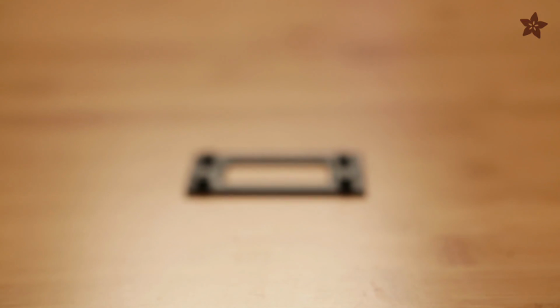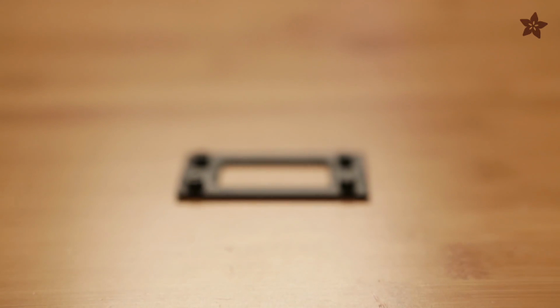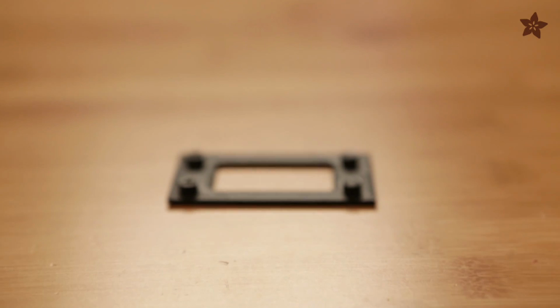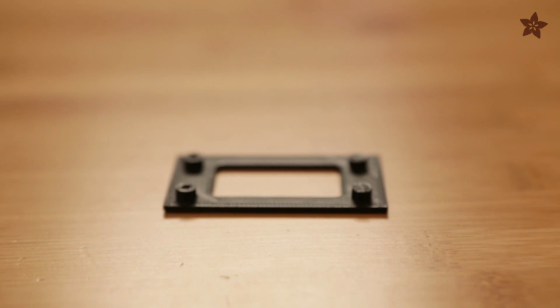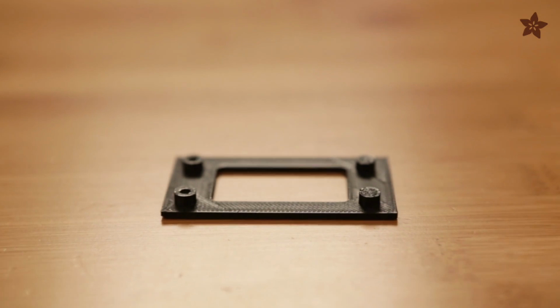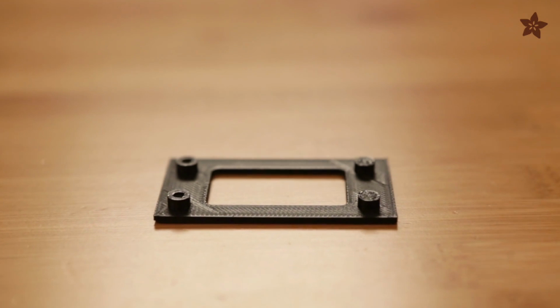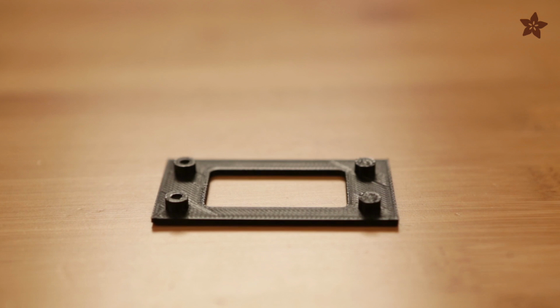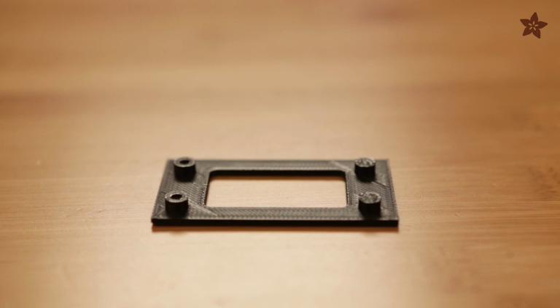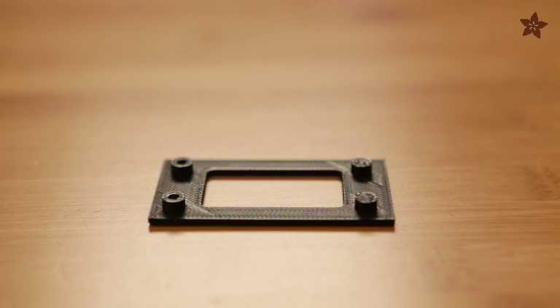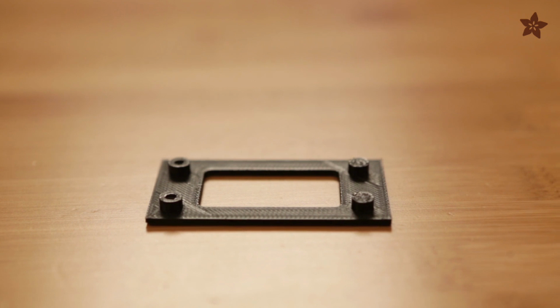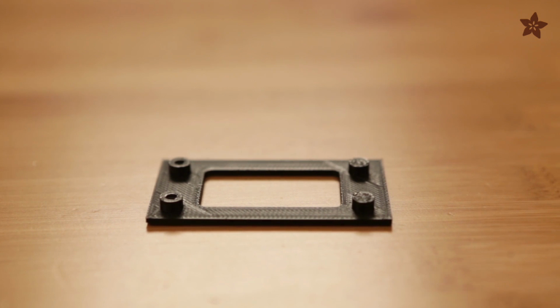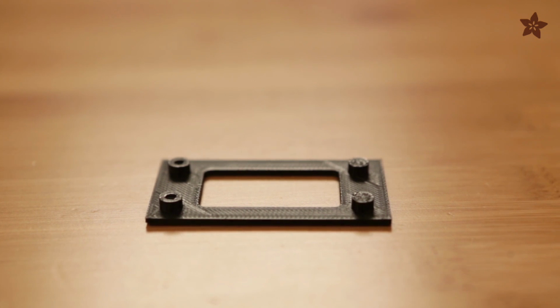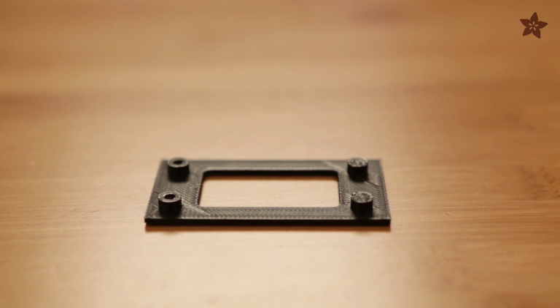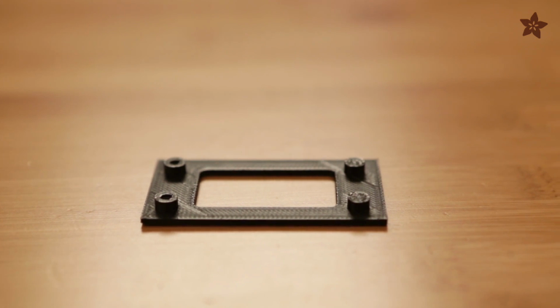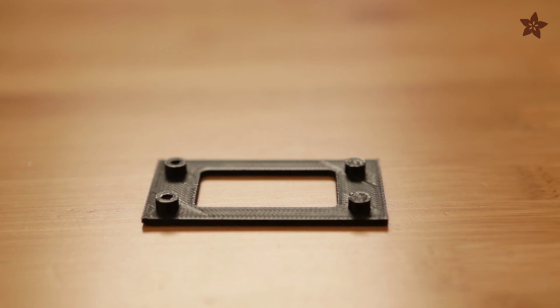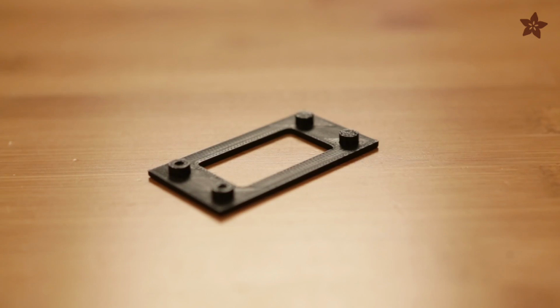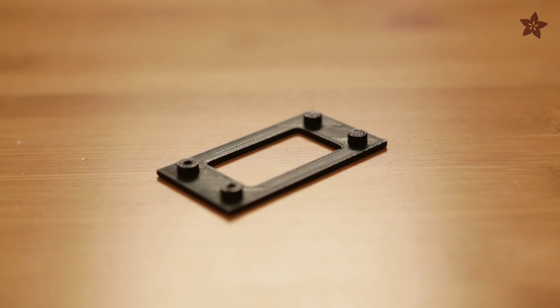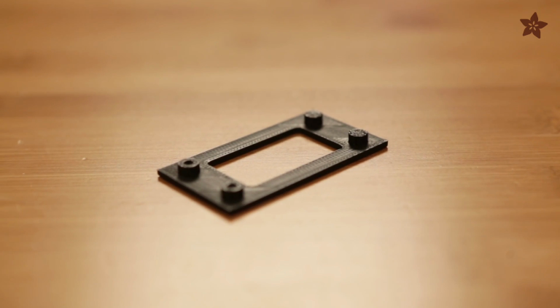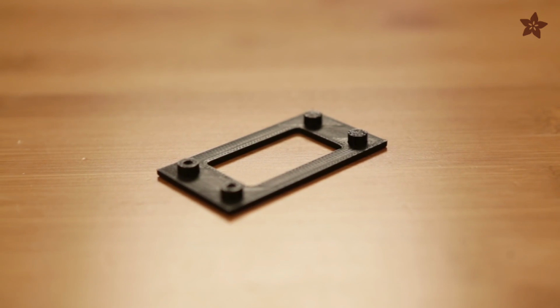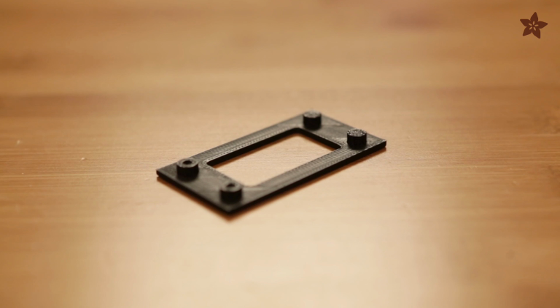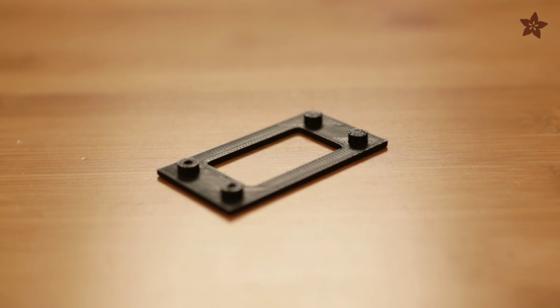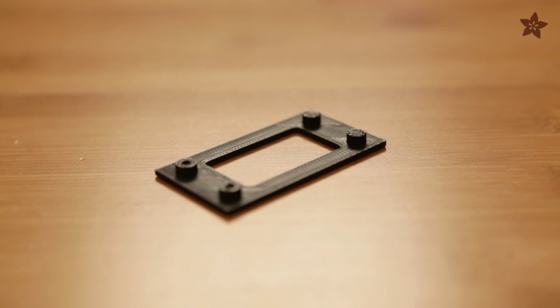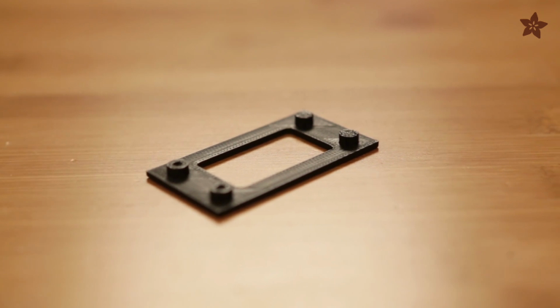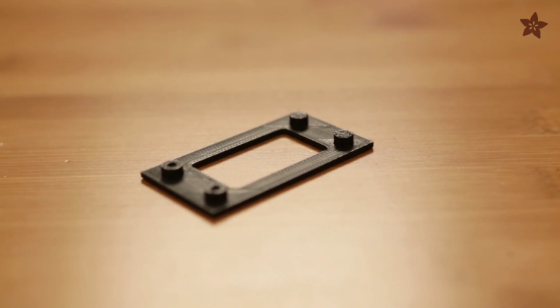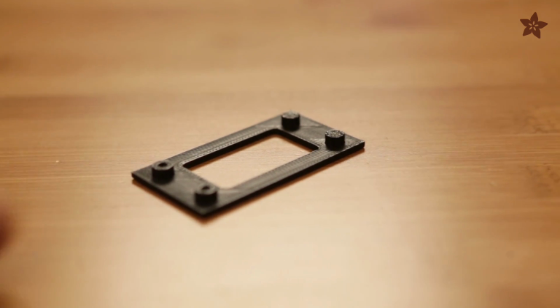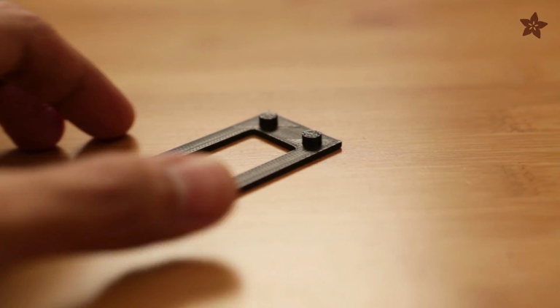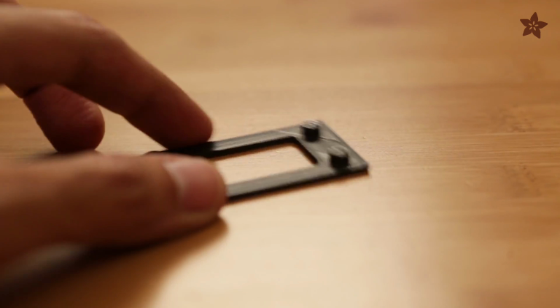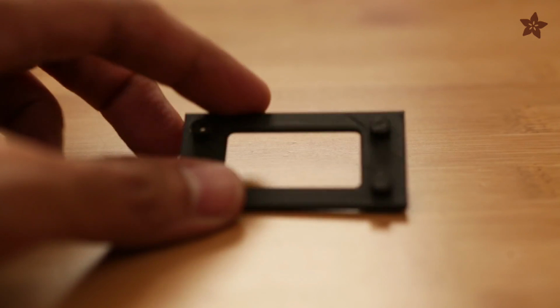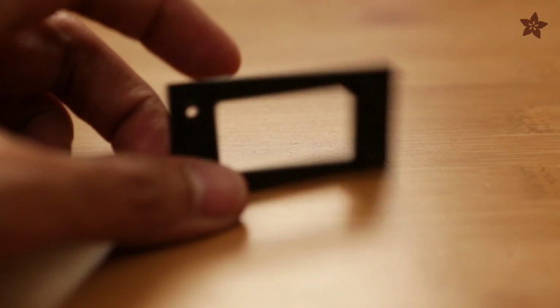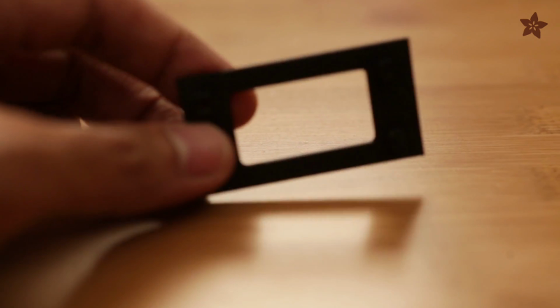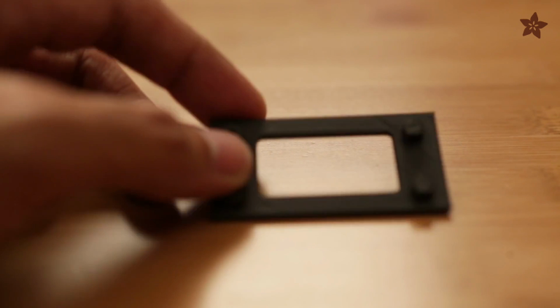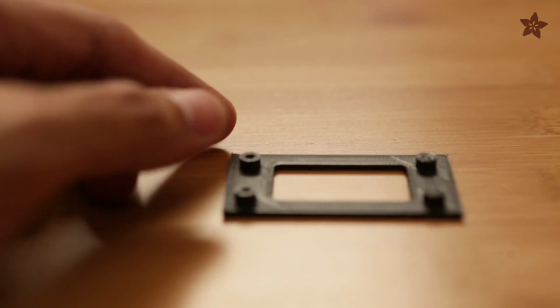What you want to do is print out just the foundation with standoffs — this makes it easier to revise your prototypes. I made a cutout in the center of the standoffs, which means it'll take less time to print the part, saving on both time and material.